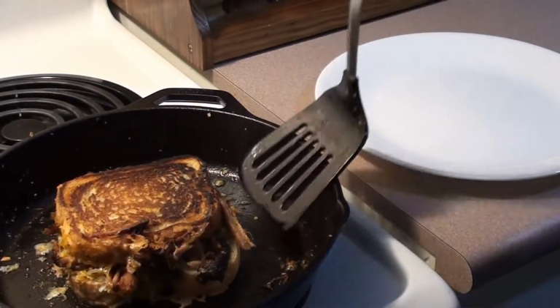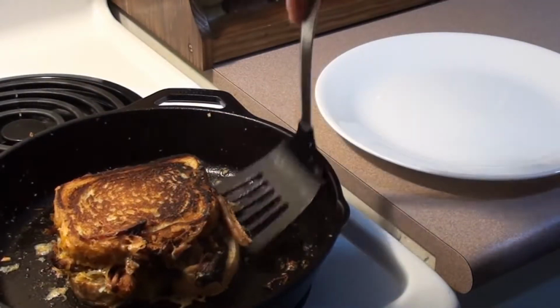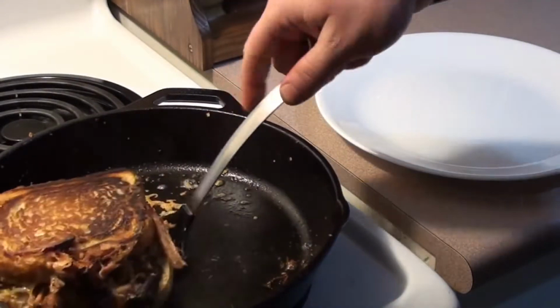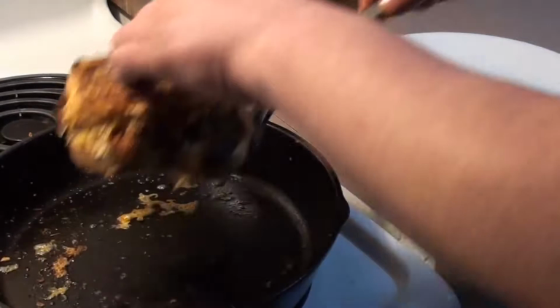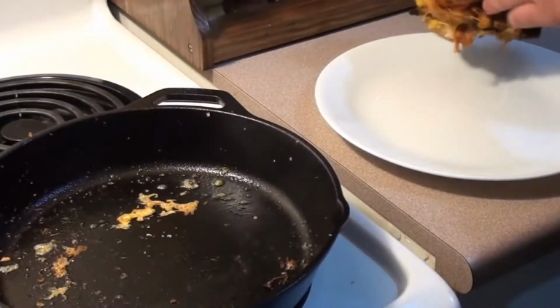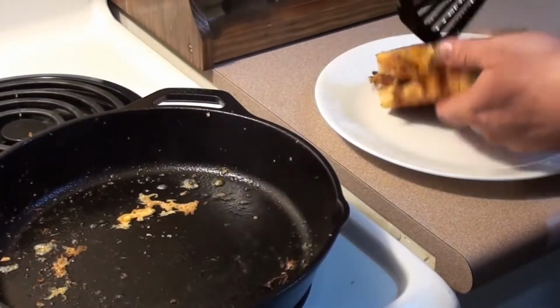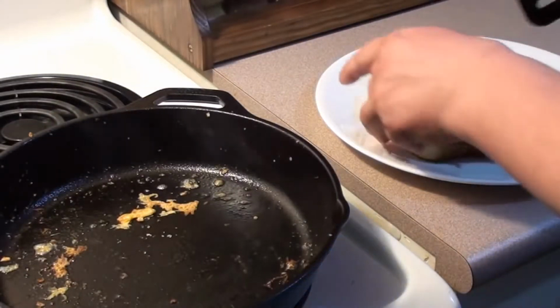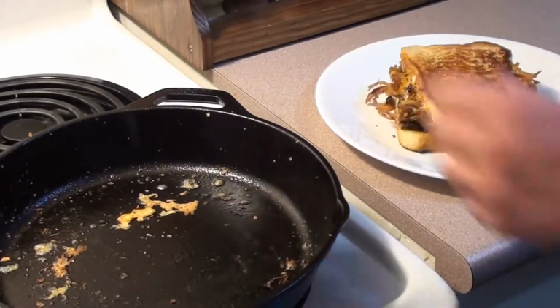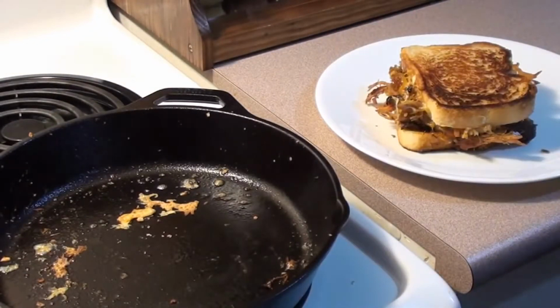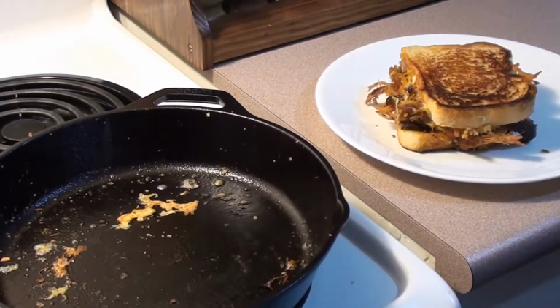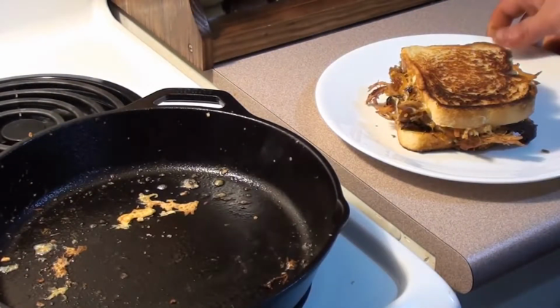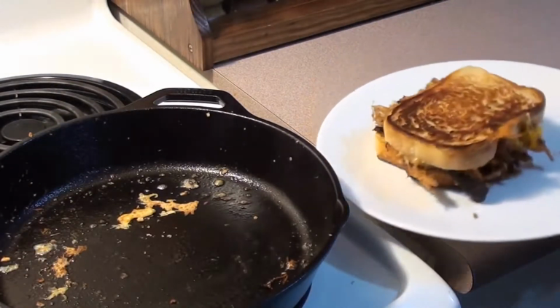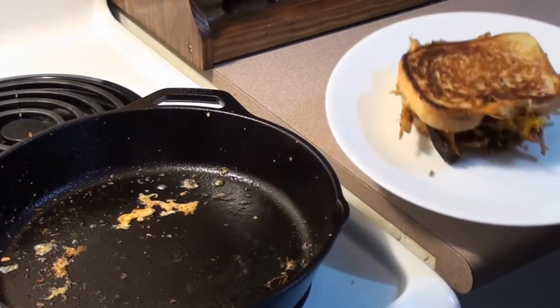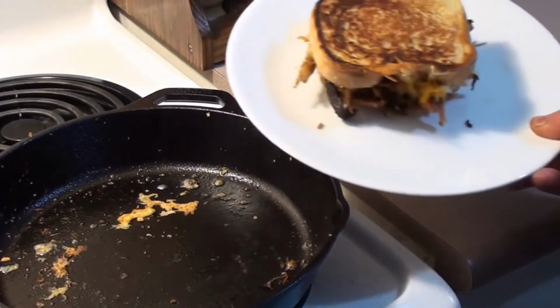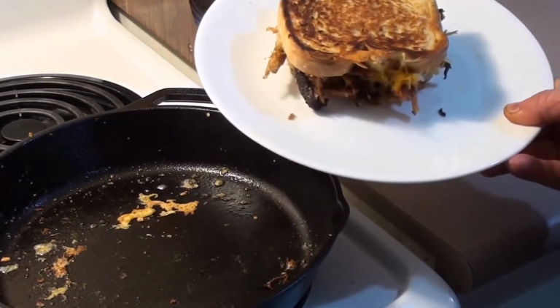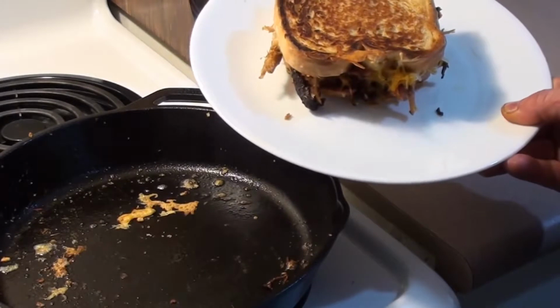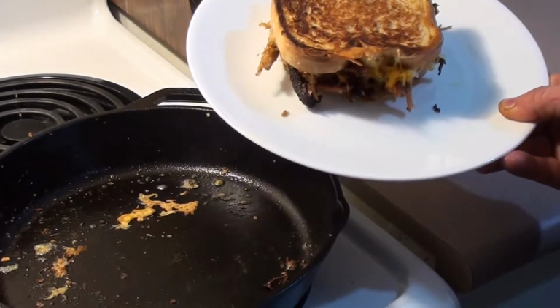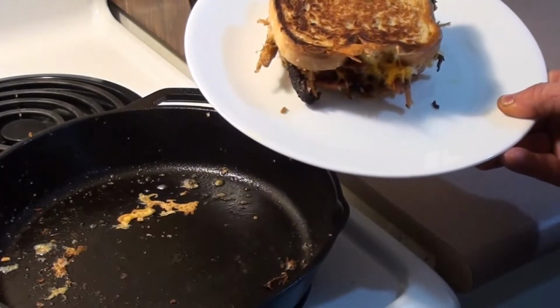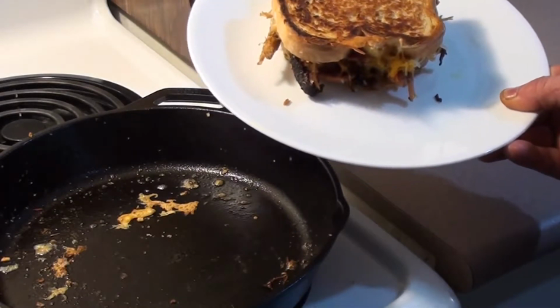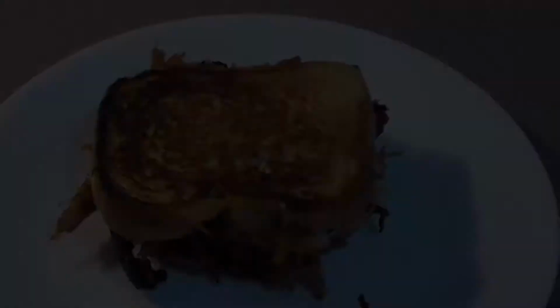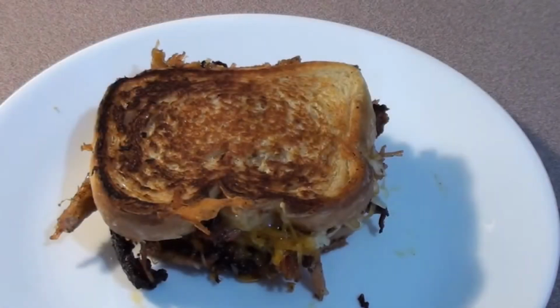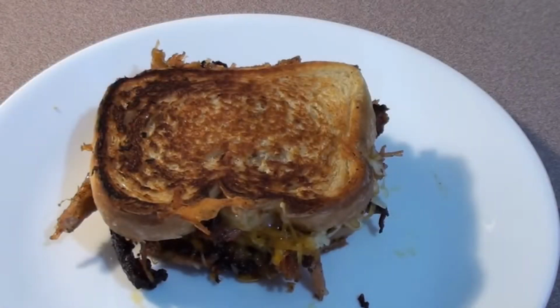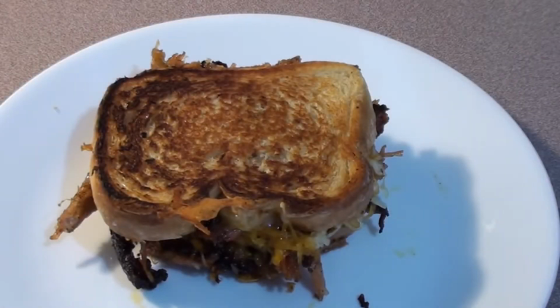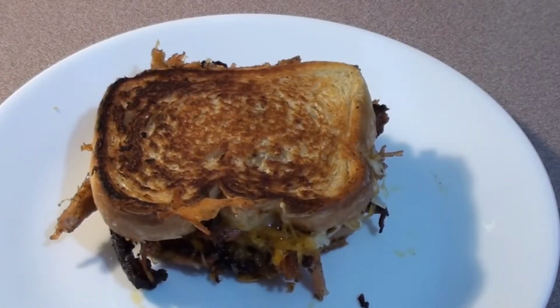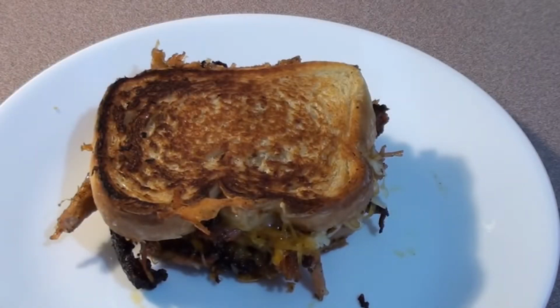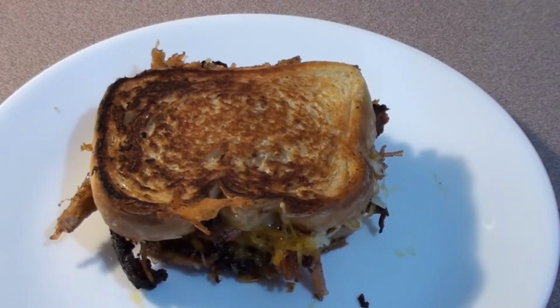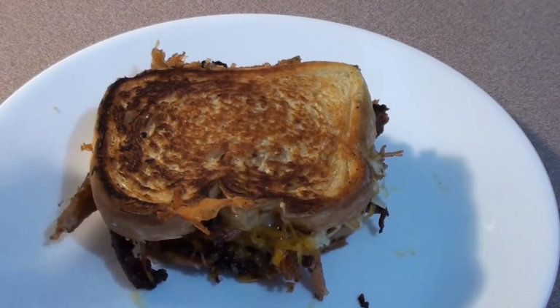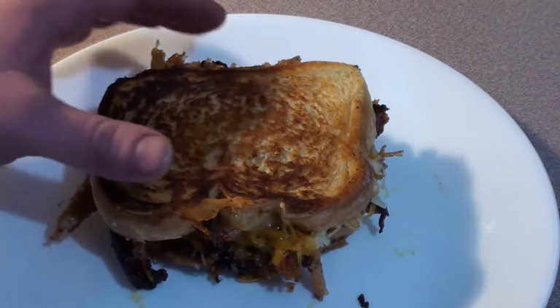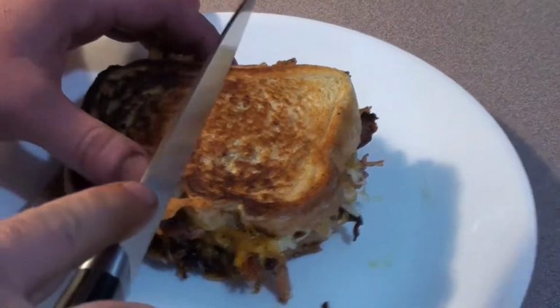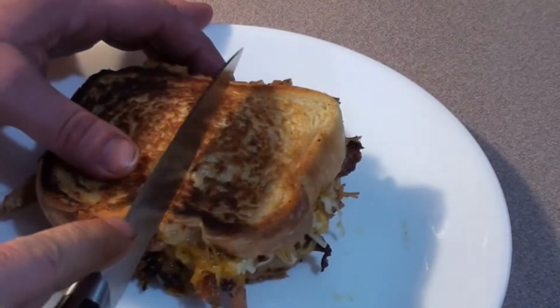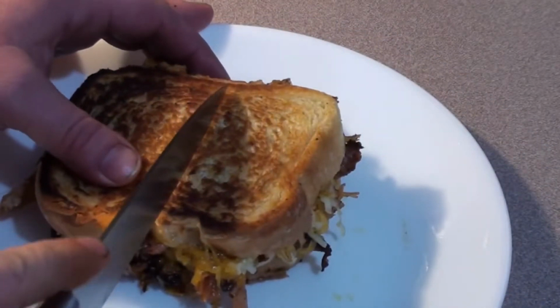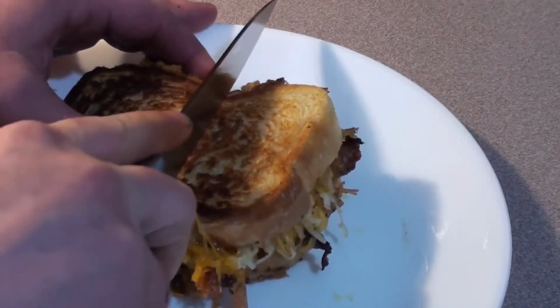Time to take it off. Let's give it another flip — check it out. Grilled cheese all done and looking great. Let's cut it down the middle and take a peek.